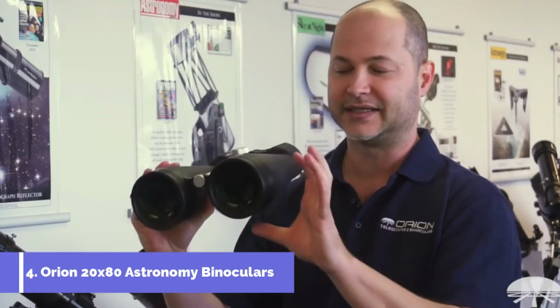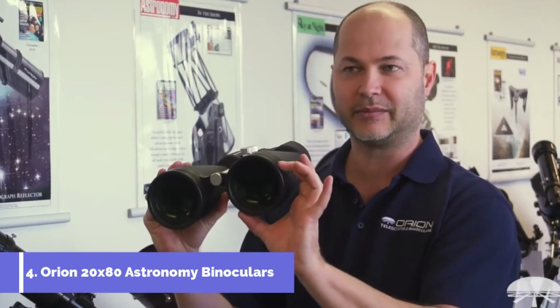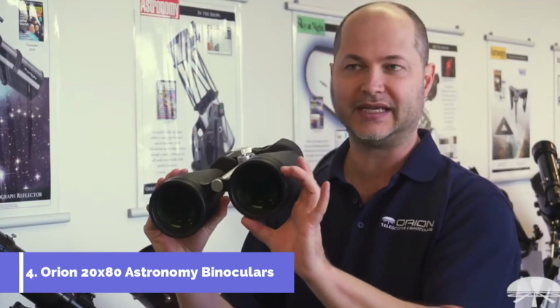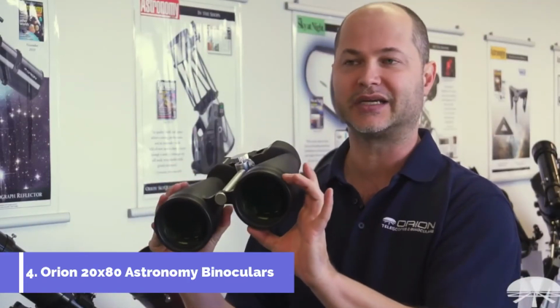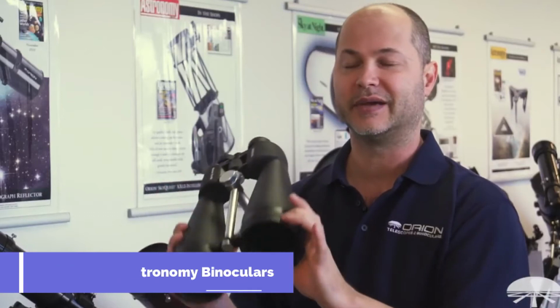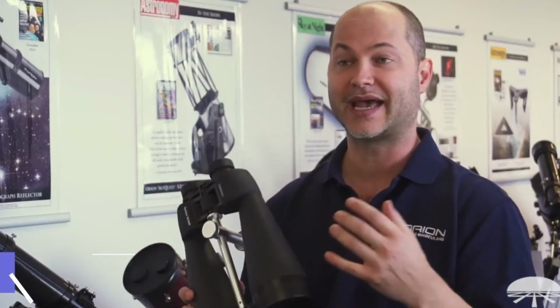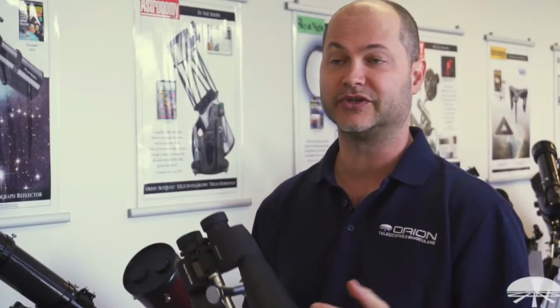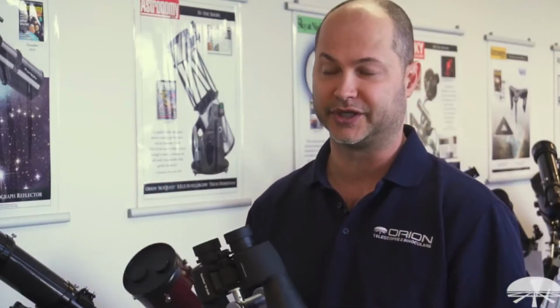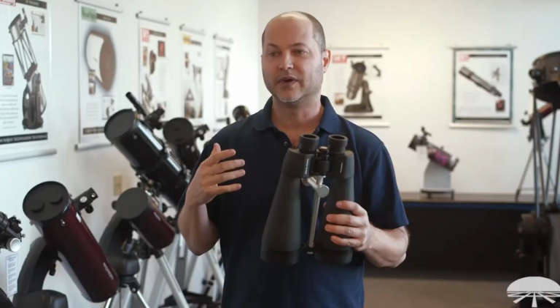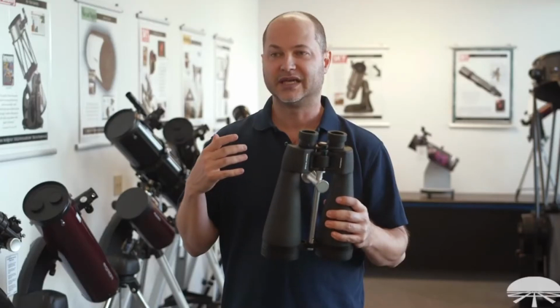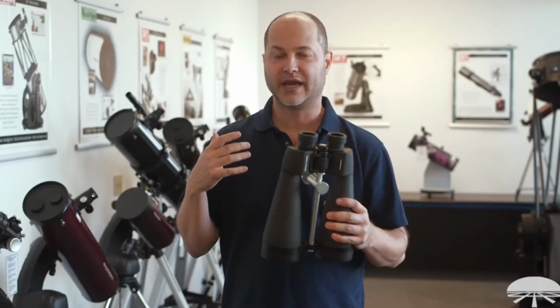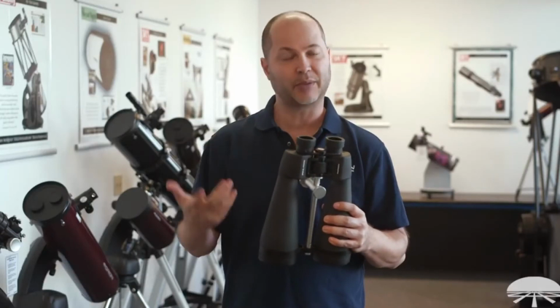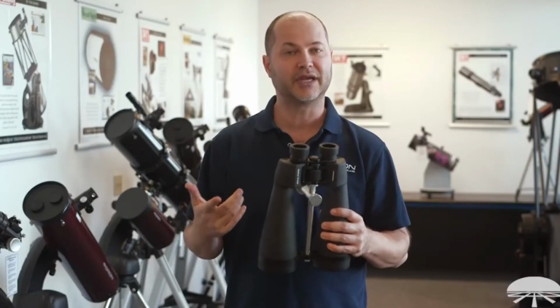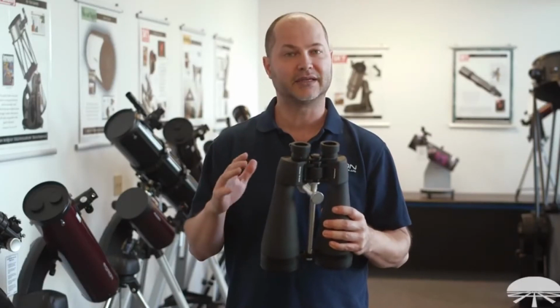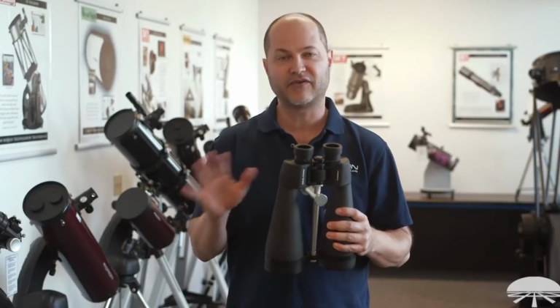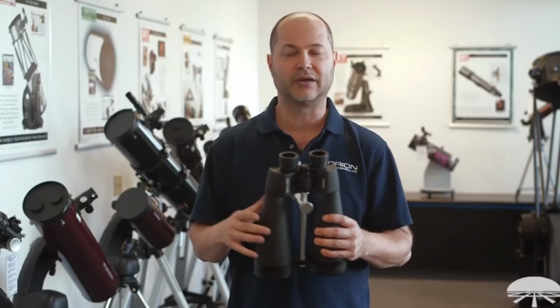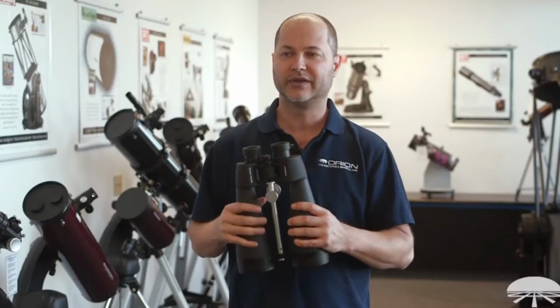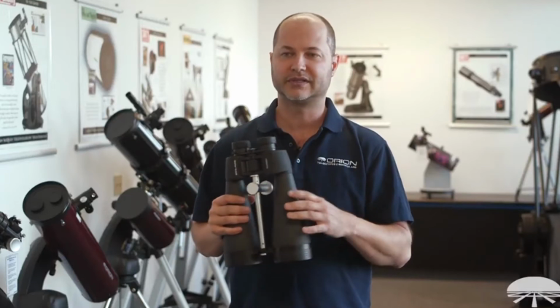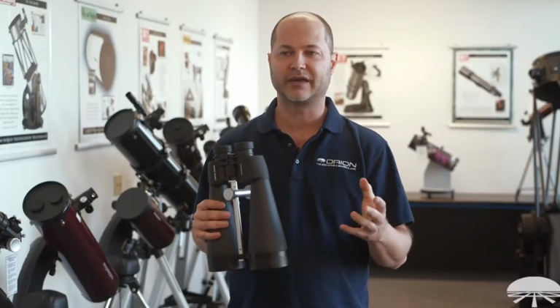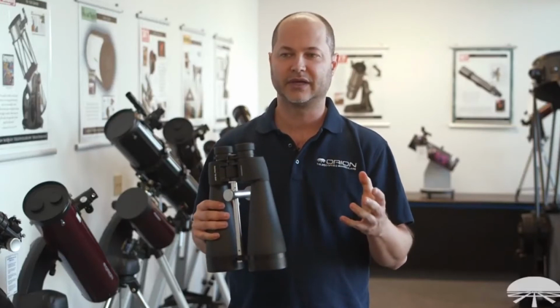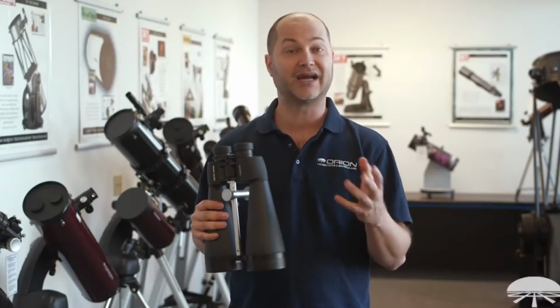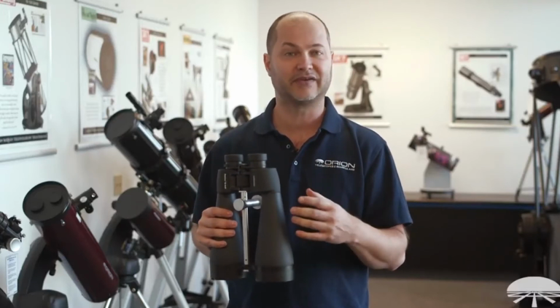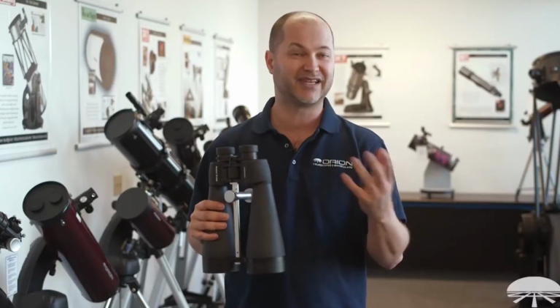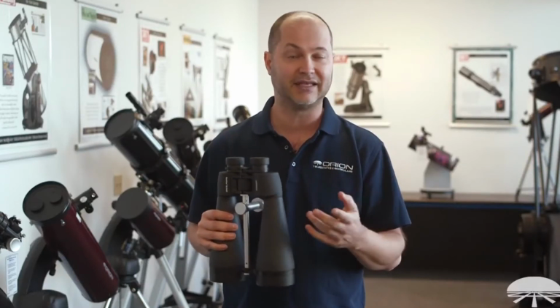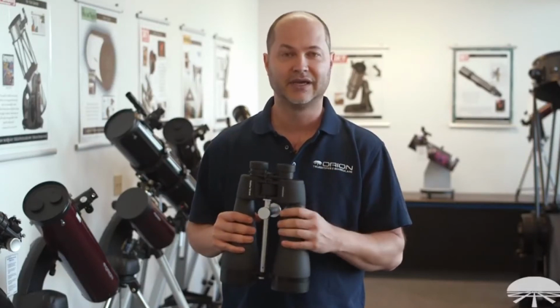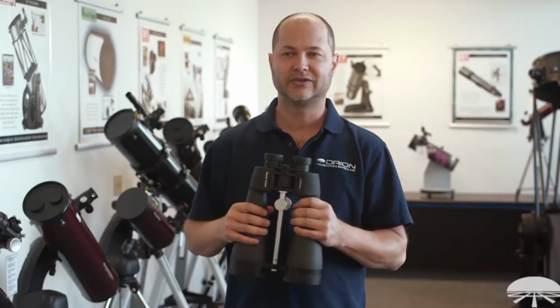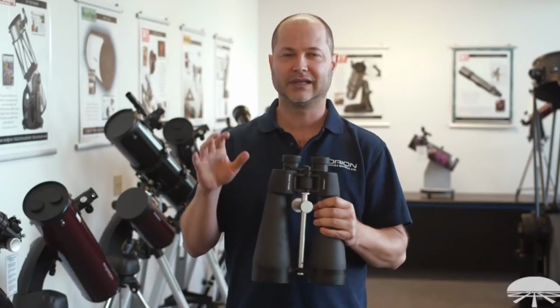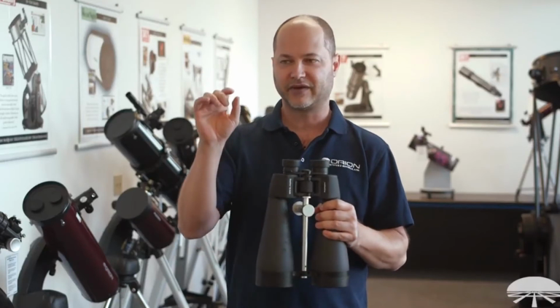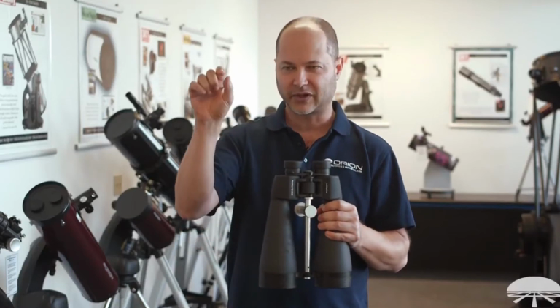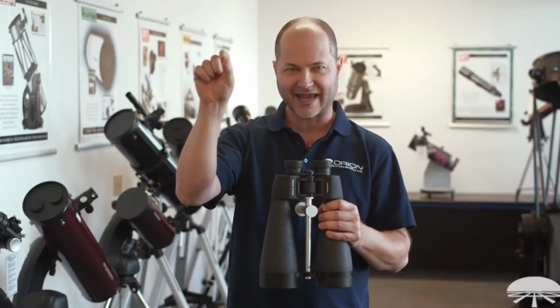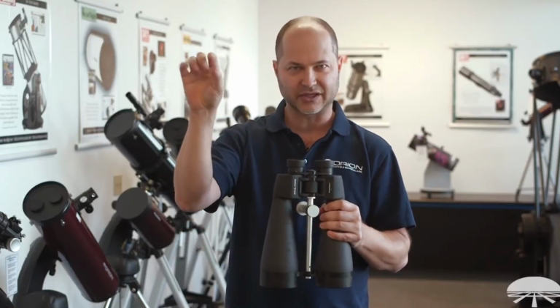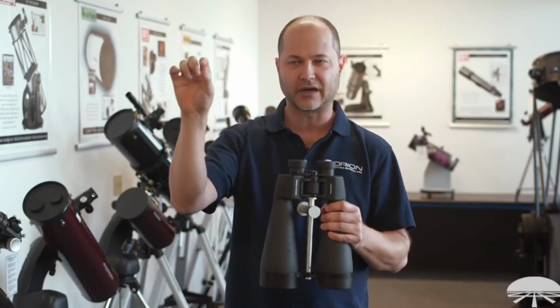It's an 80mm ED objective — that means extra low dispersion, which gives you a sharper image and no false color. With some binoculars, especially at higher magnification, if it doesn't have ED glass, you'll see a little bit of false color around the edges of targets.